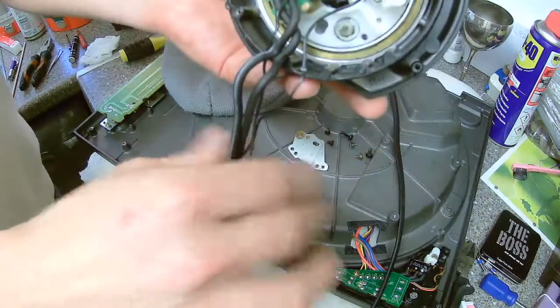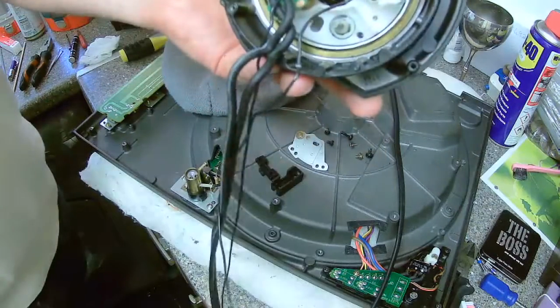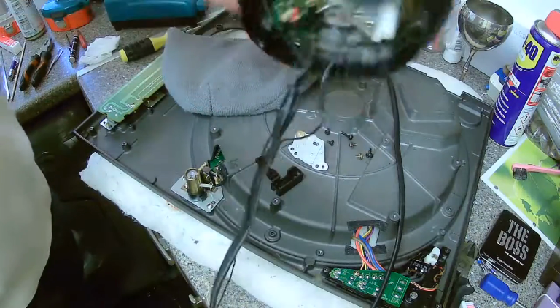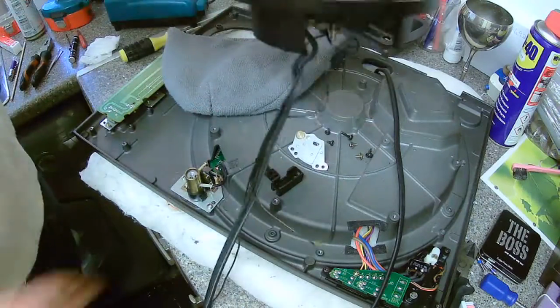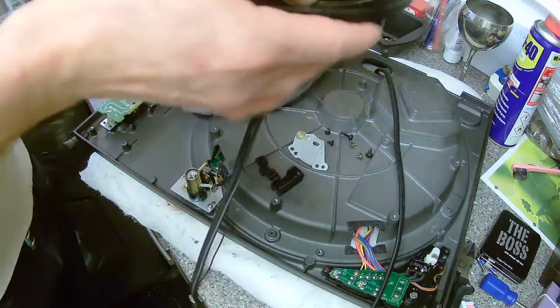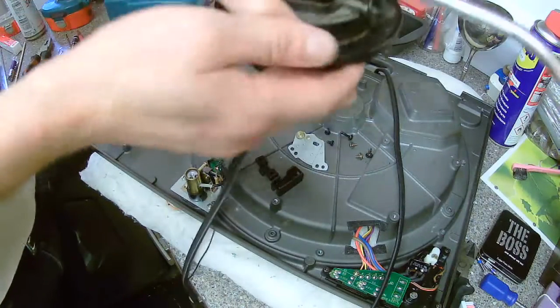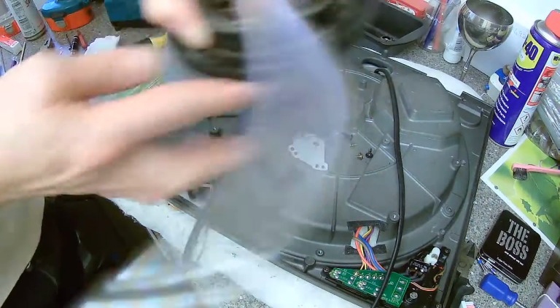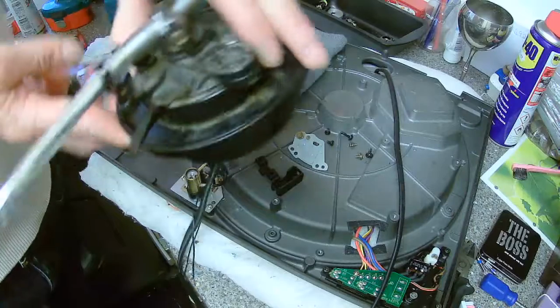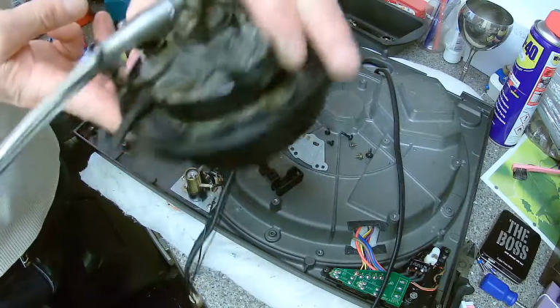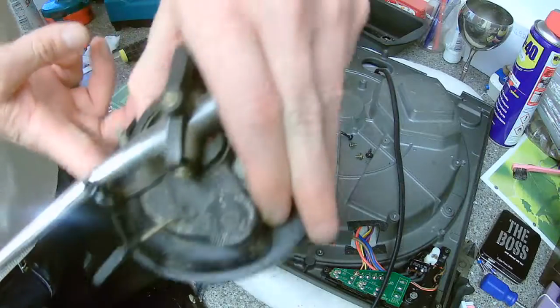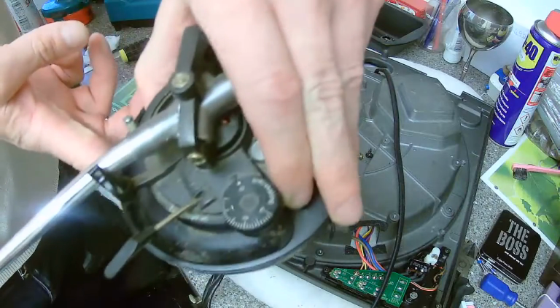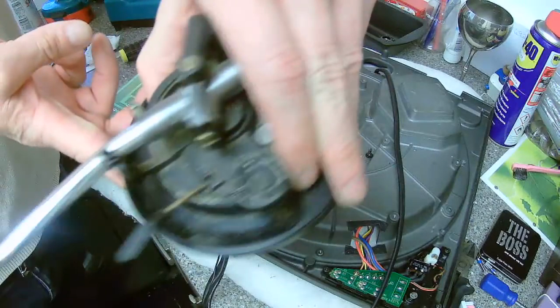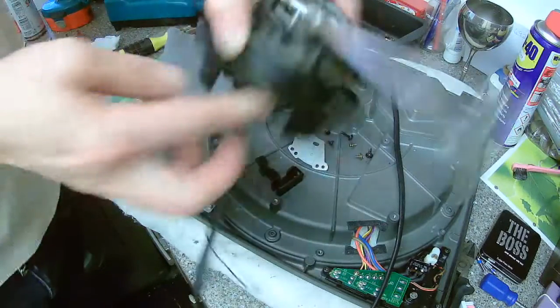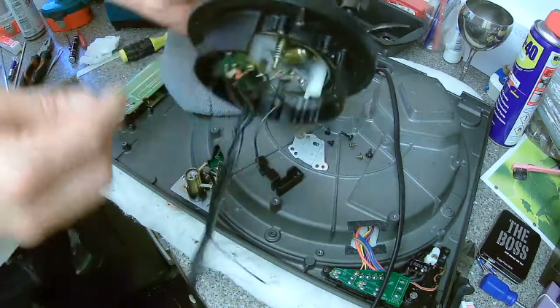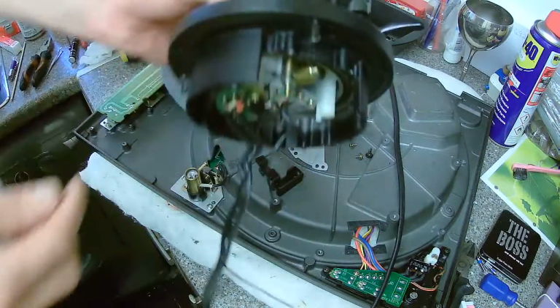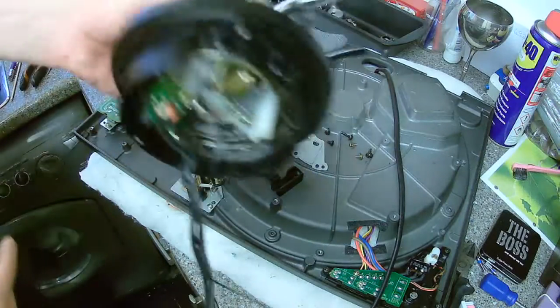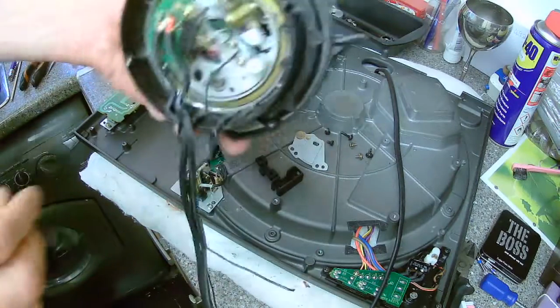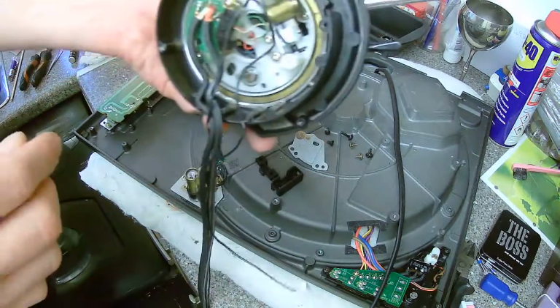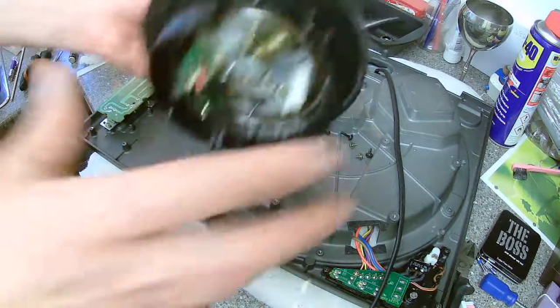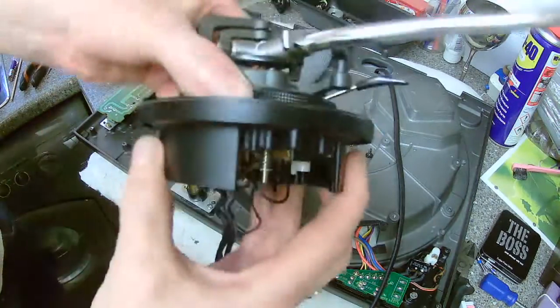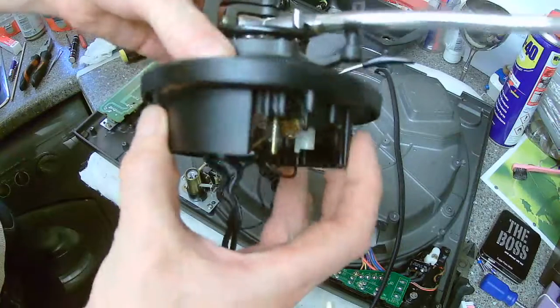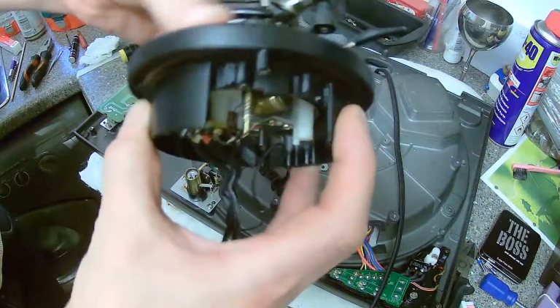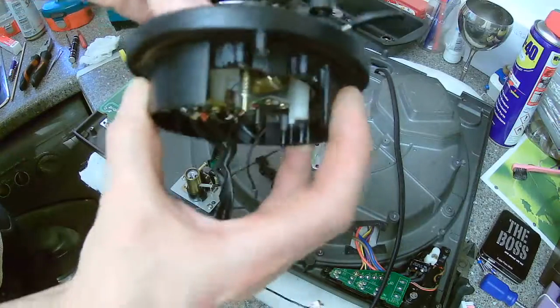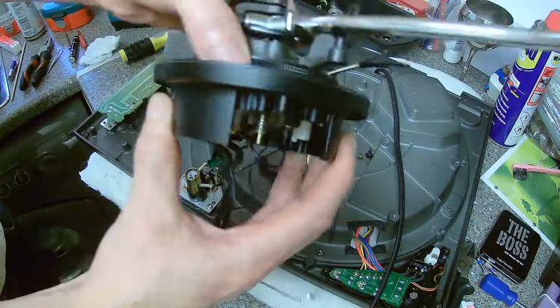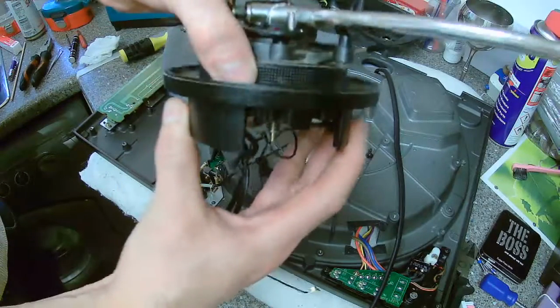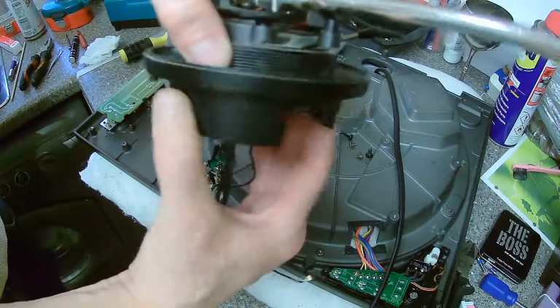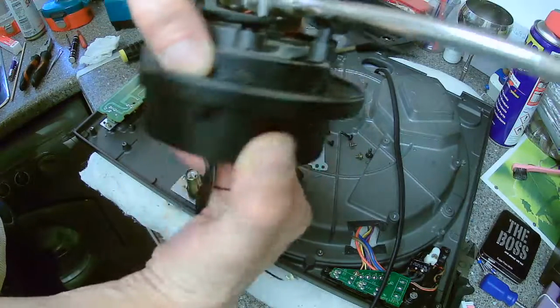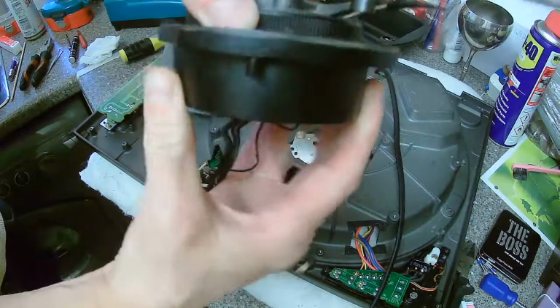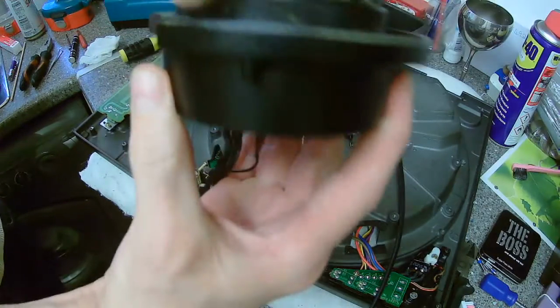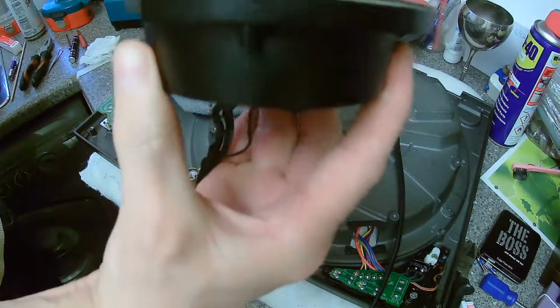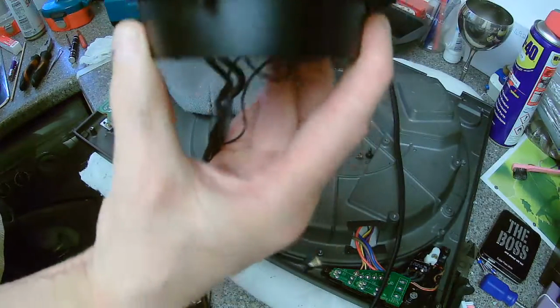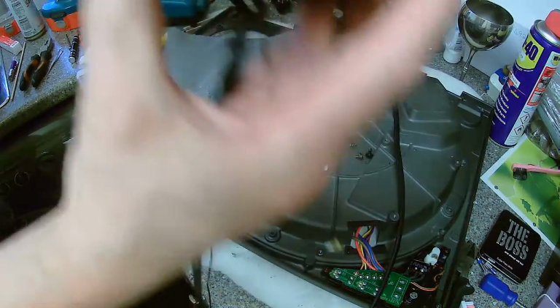Now, as you look at it, turn it on that side — on that side — you do want to be undoing it anti-clockwise. Can you hear that? Terrible.